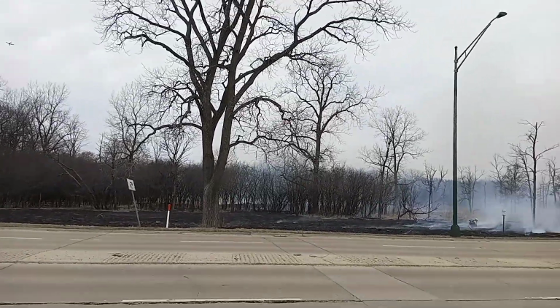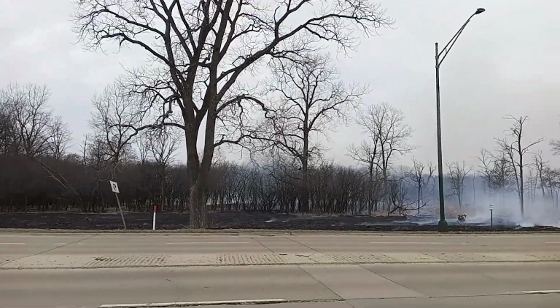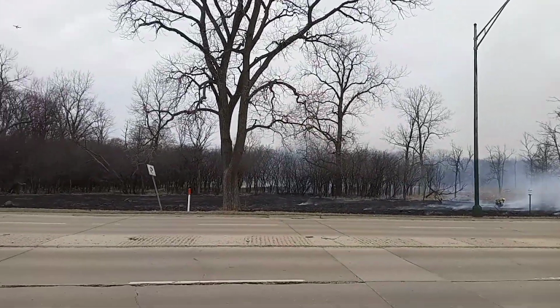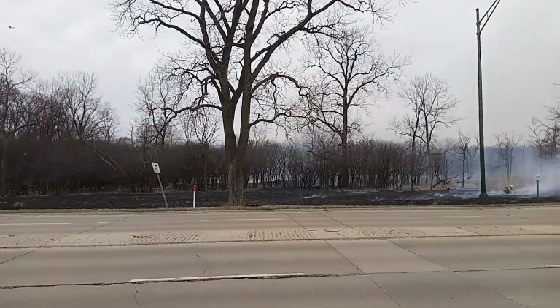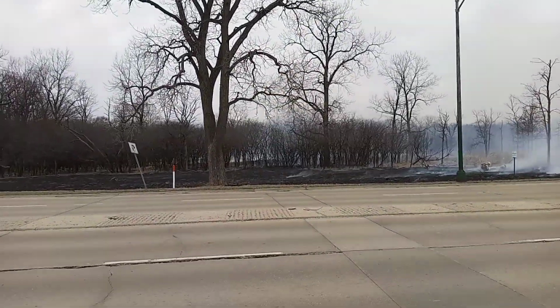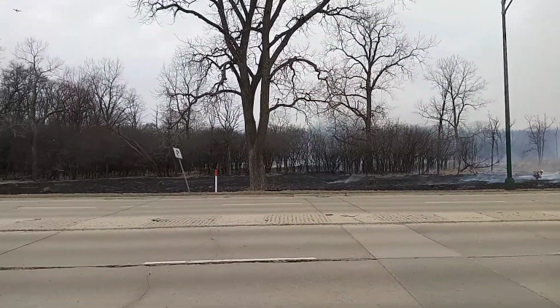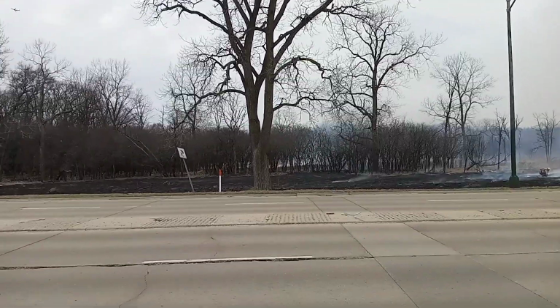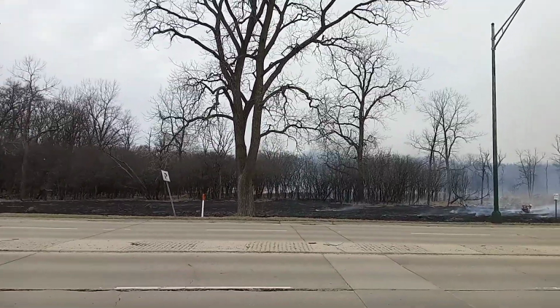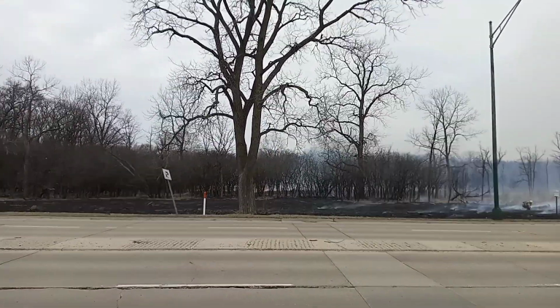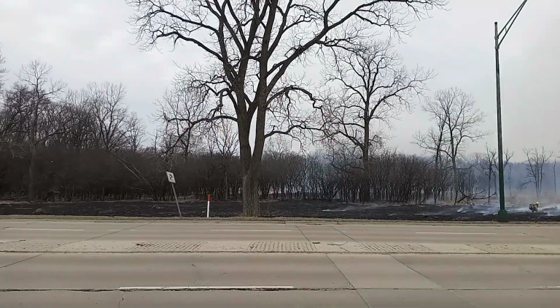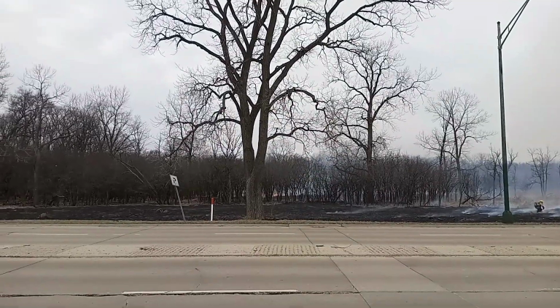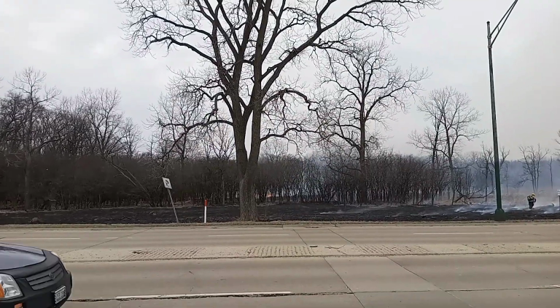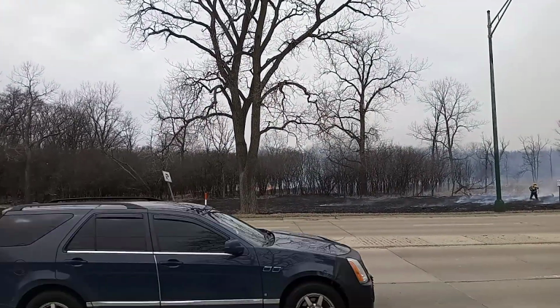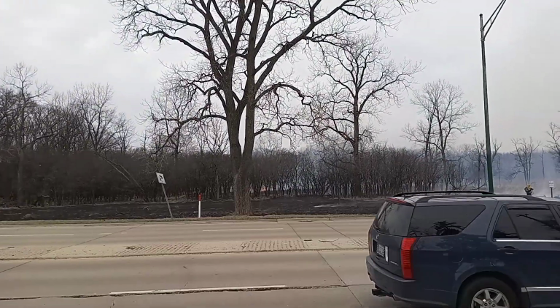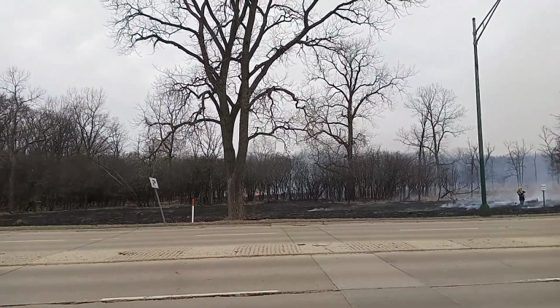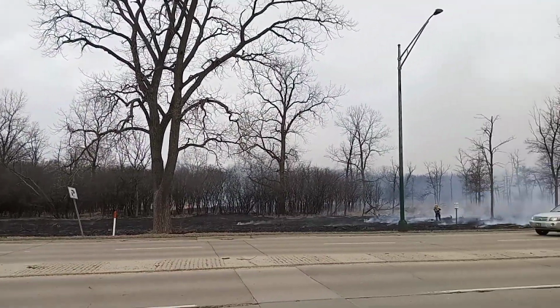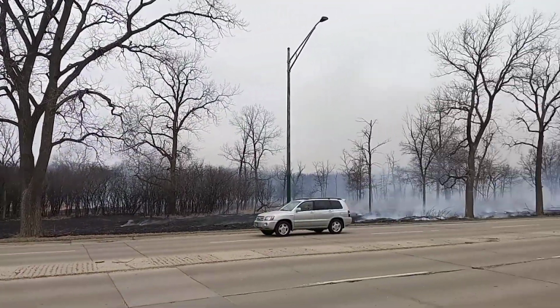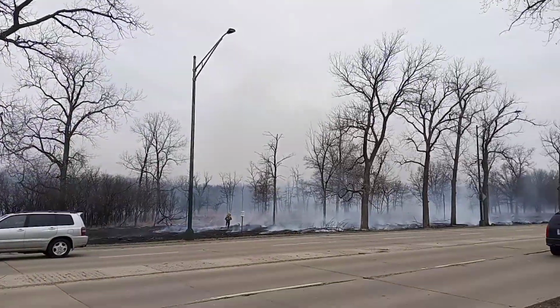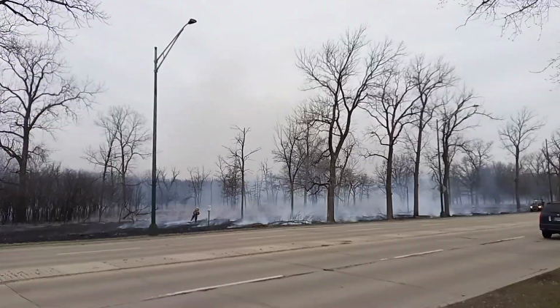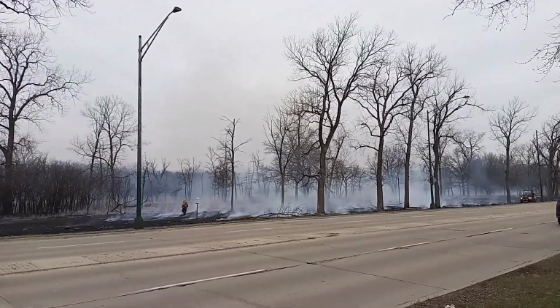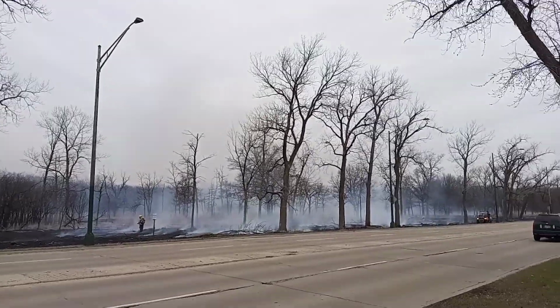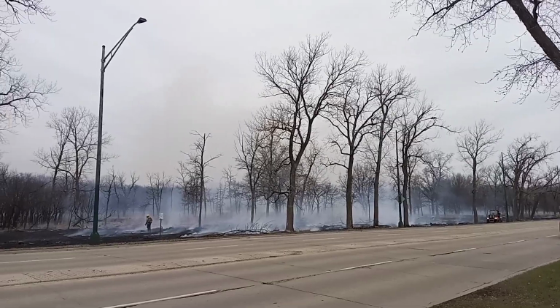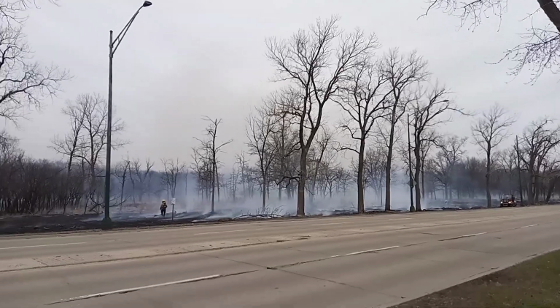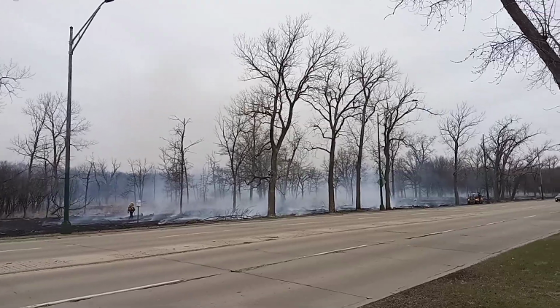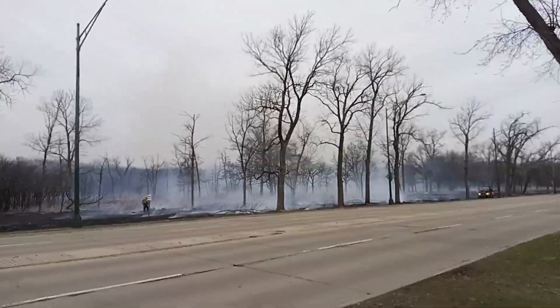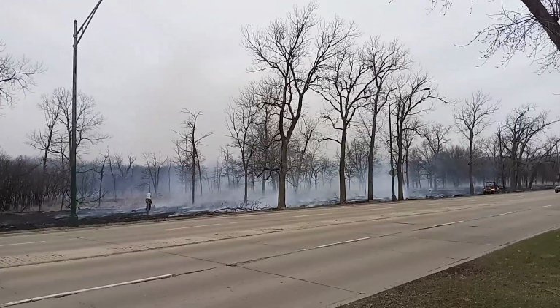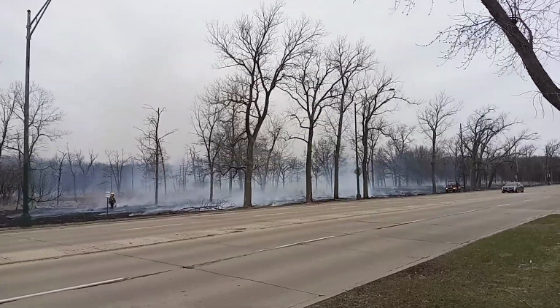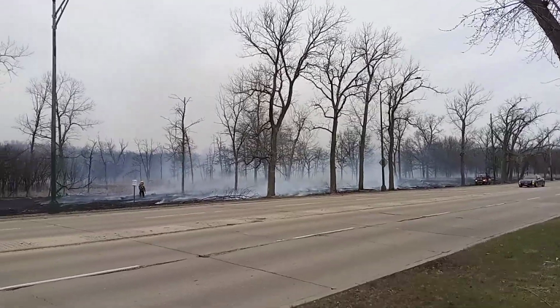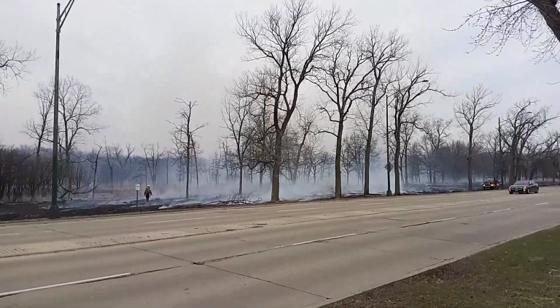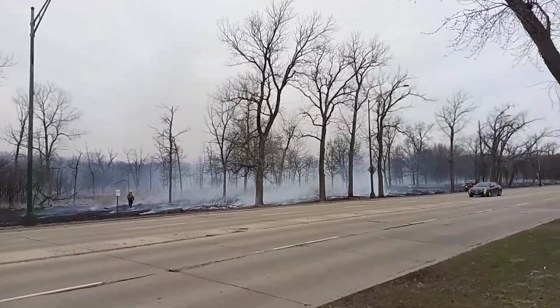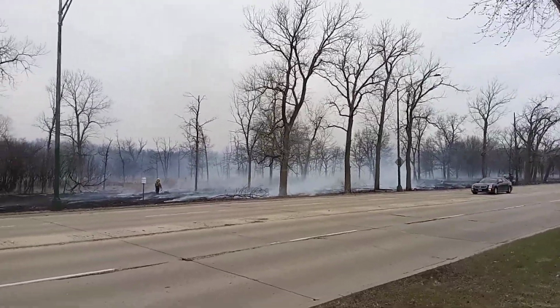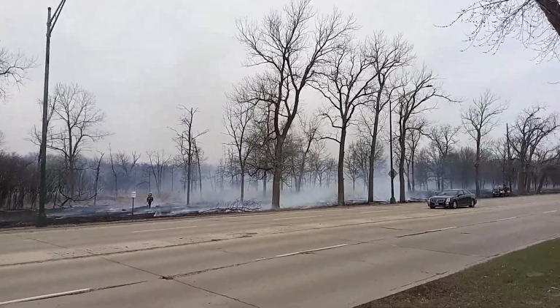There's a lot of deer in this area too, so hopefully they didn't get any animals. There you go, it's a controlled burn in Chicagoland.